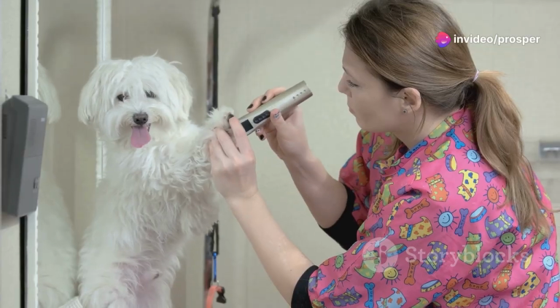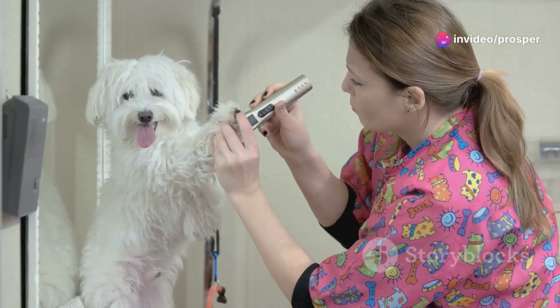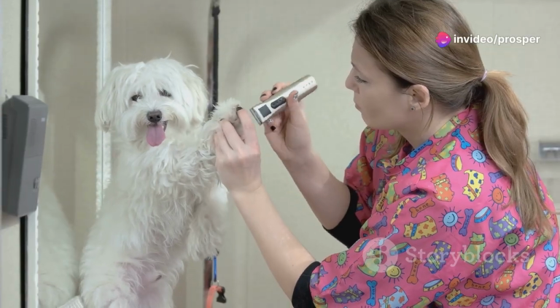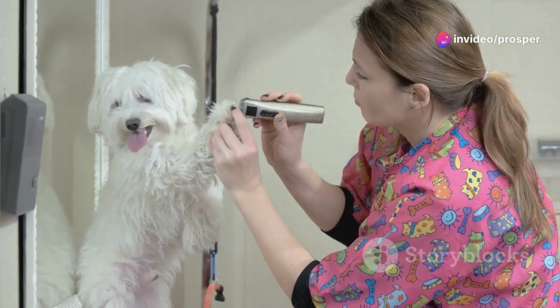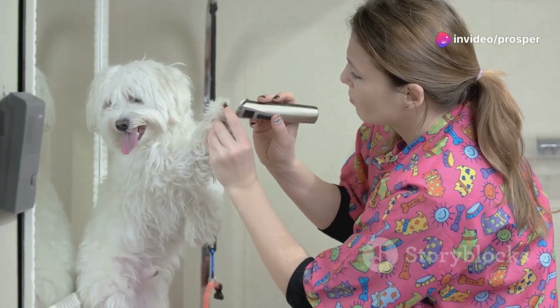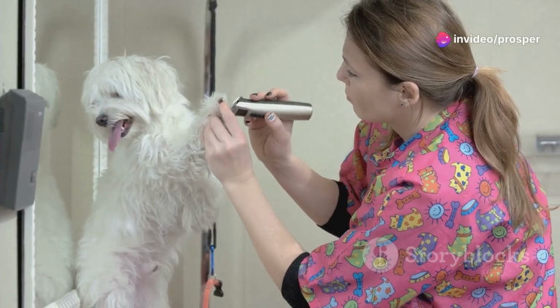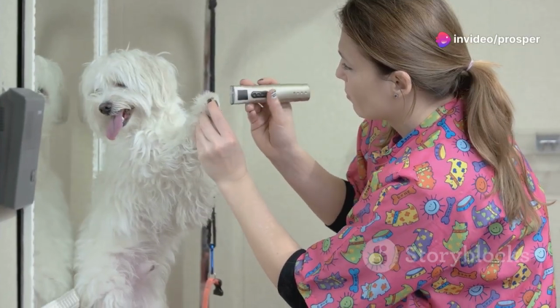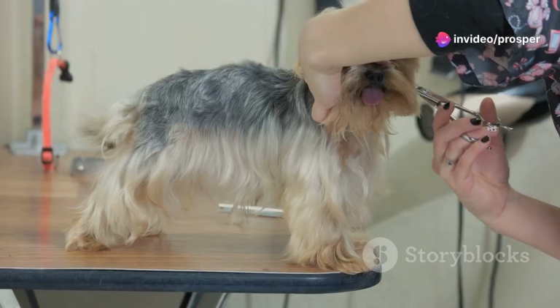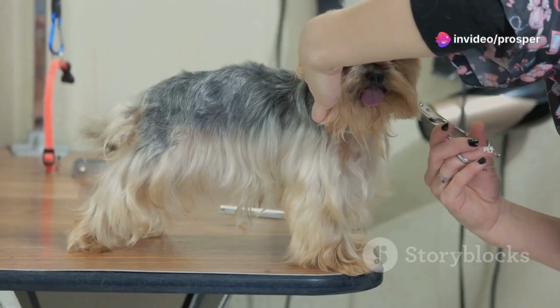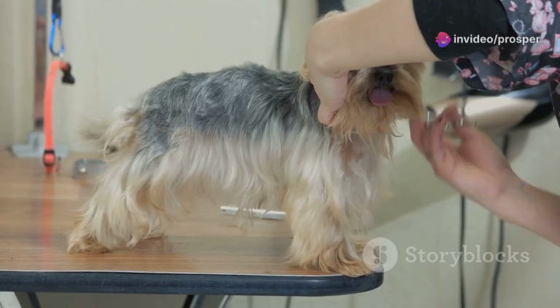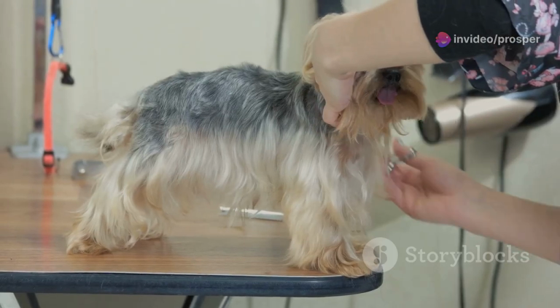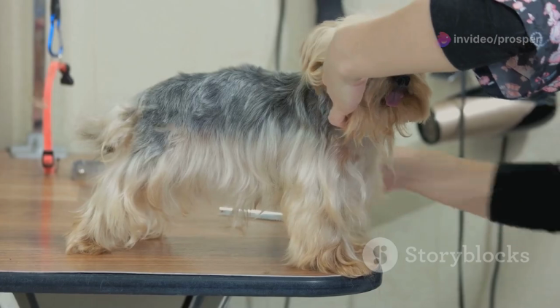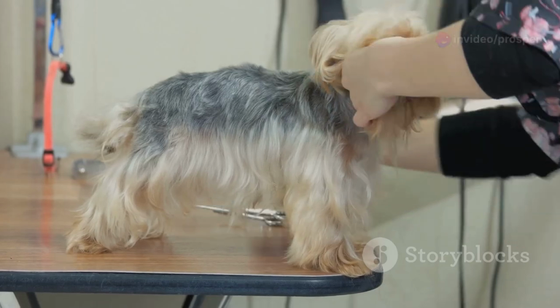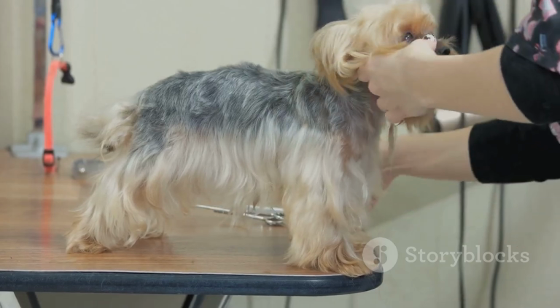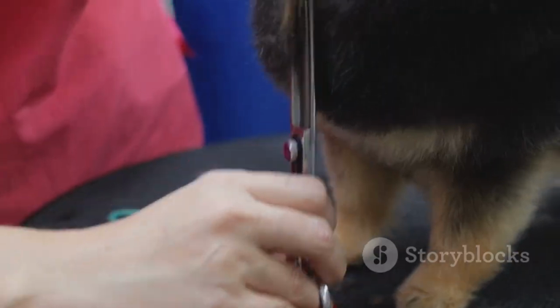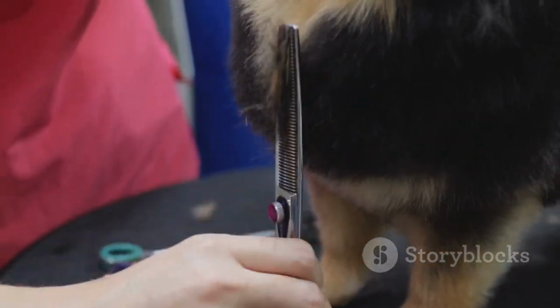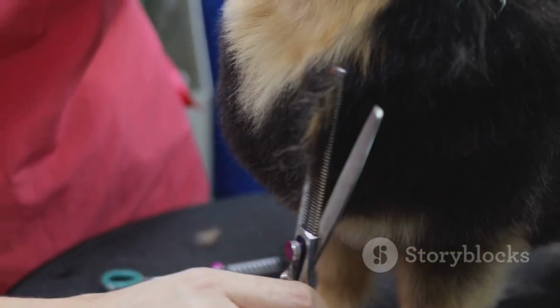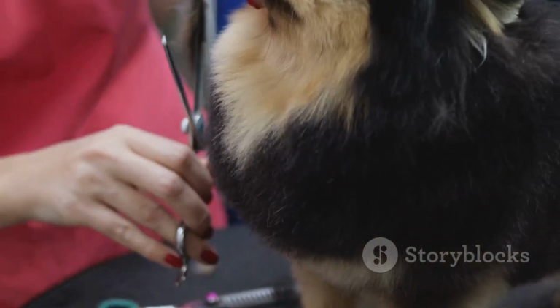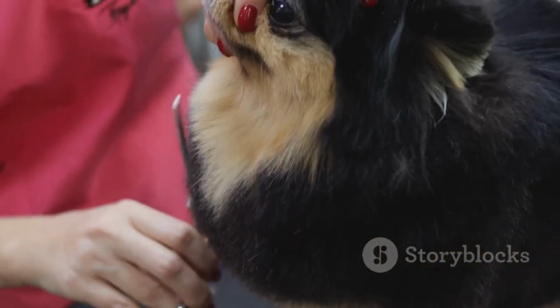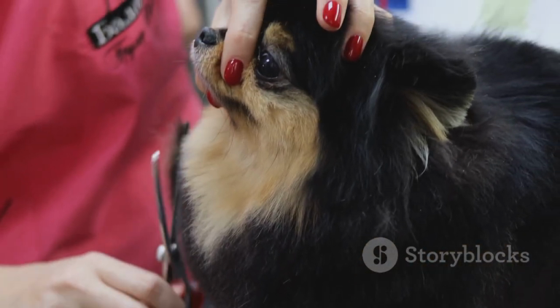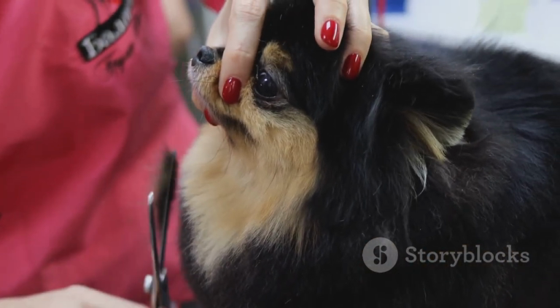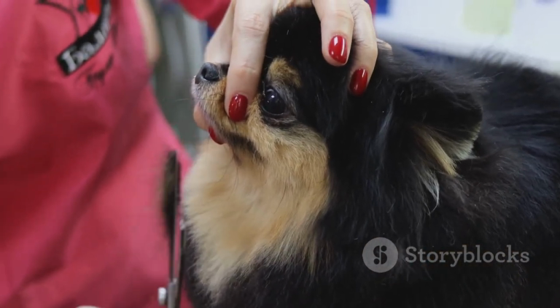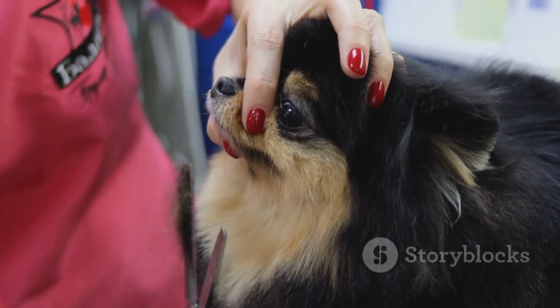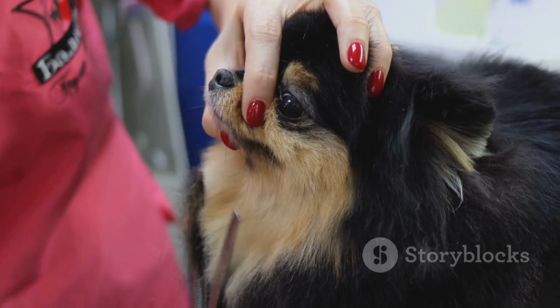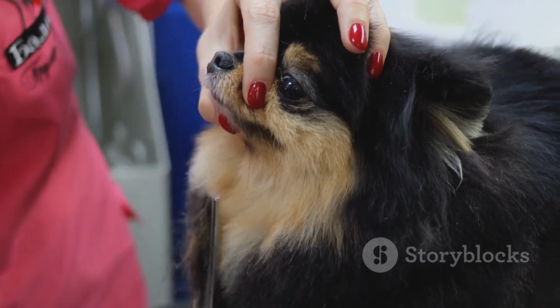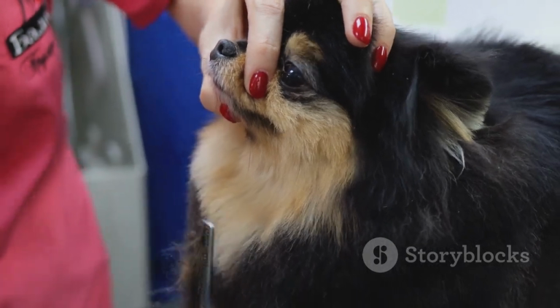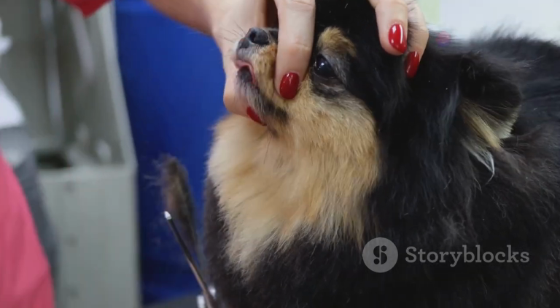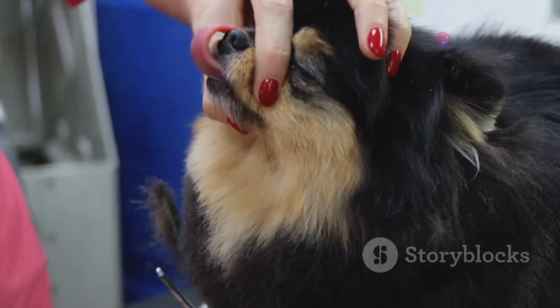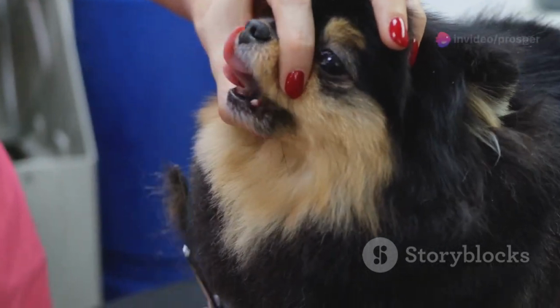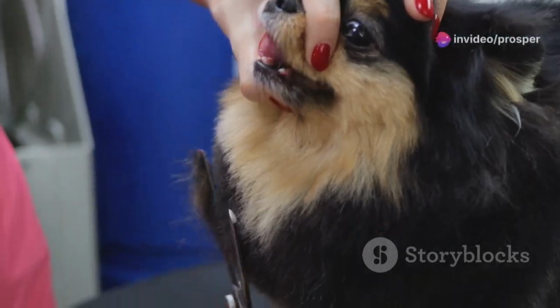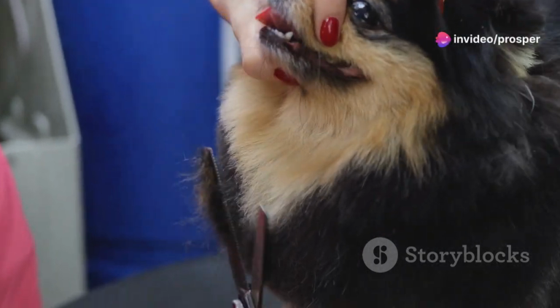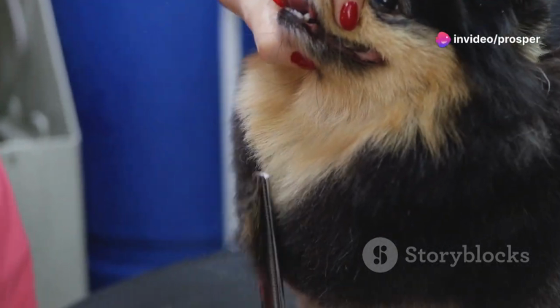Now, how often should you groom your dog? Well, it really depends on their coat type. Short-haired dogs might need a weekly brush, while those with longer hair could require daily attention to prevent tangles and matting.